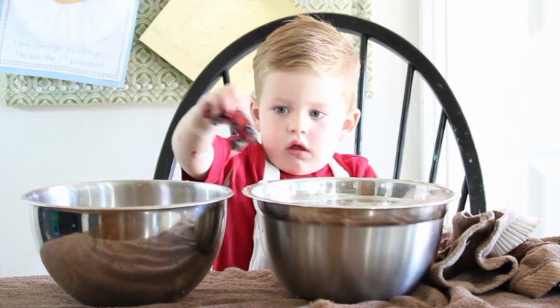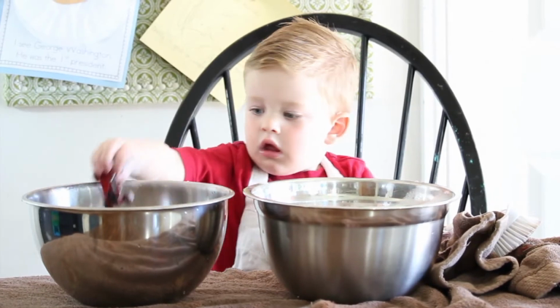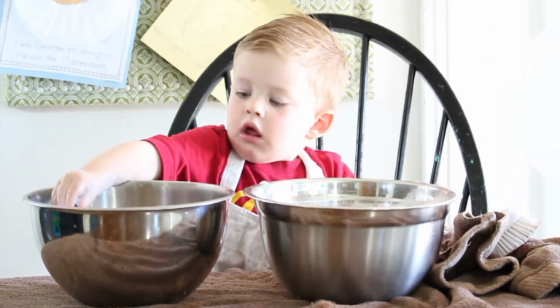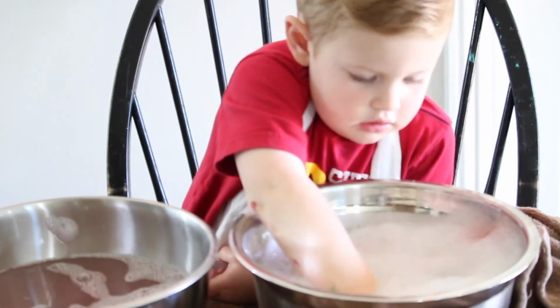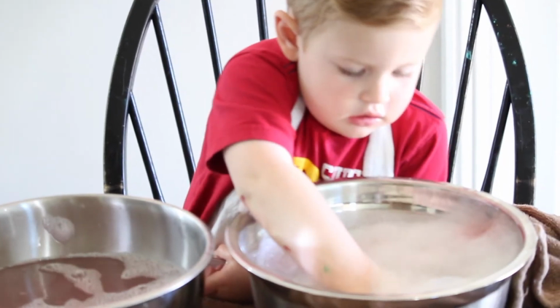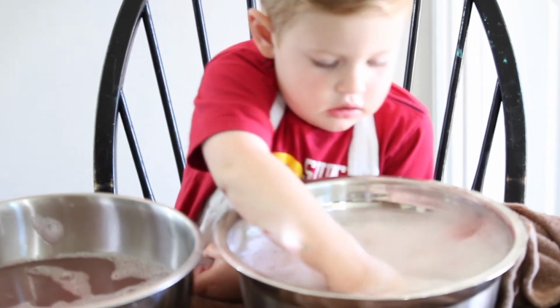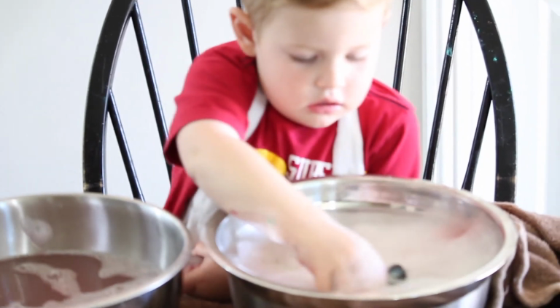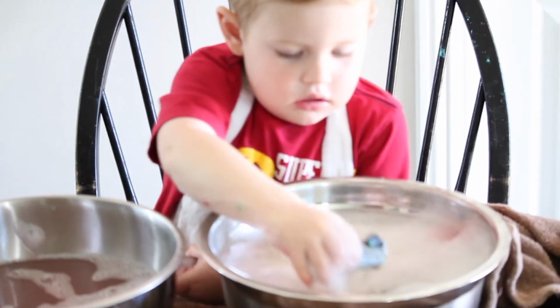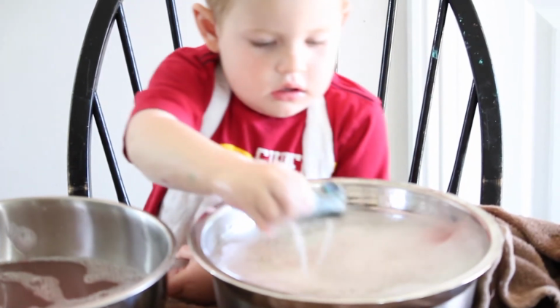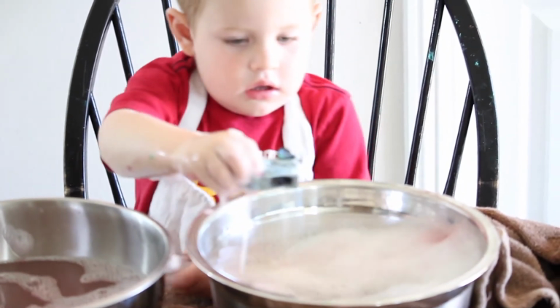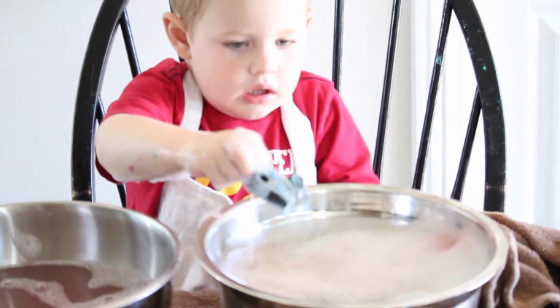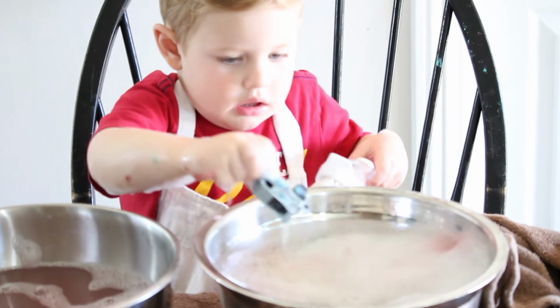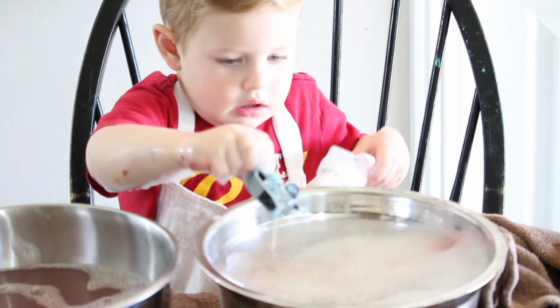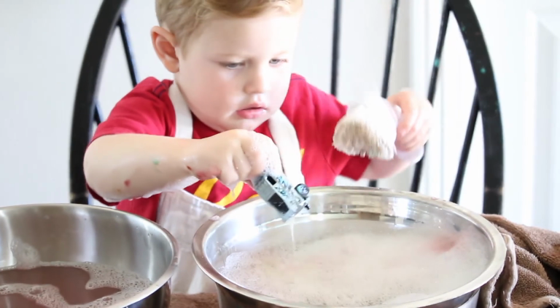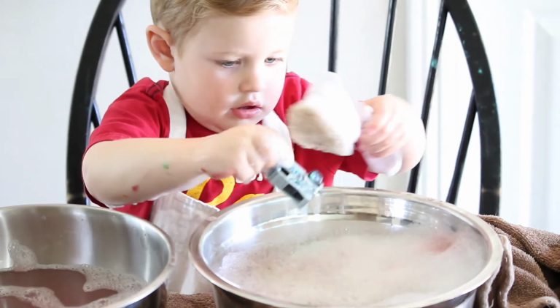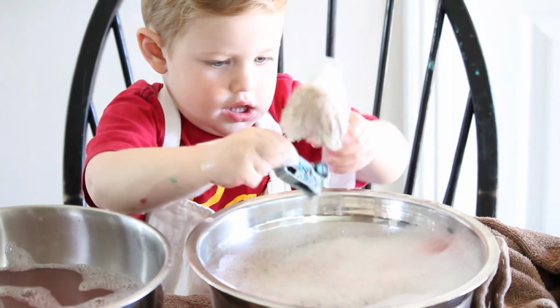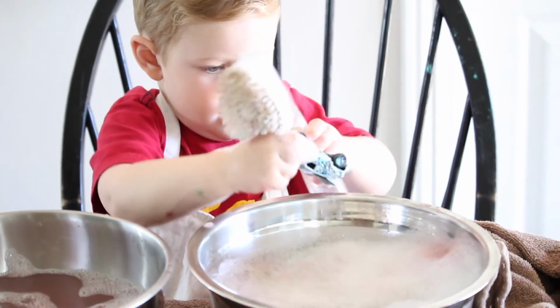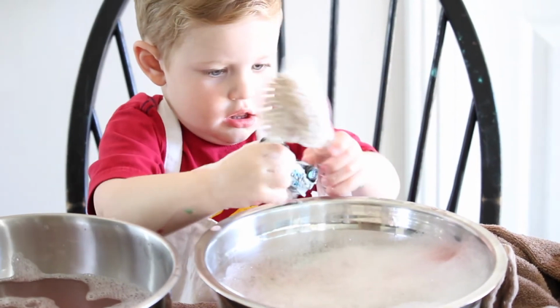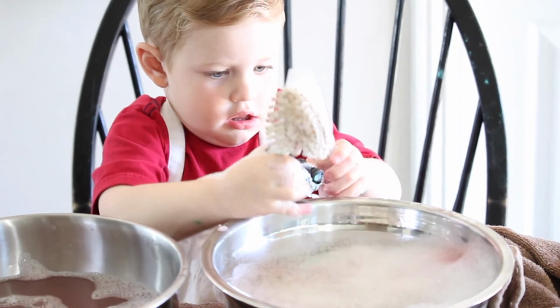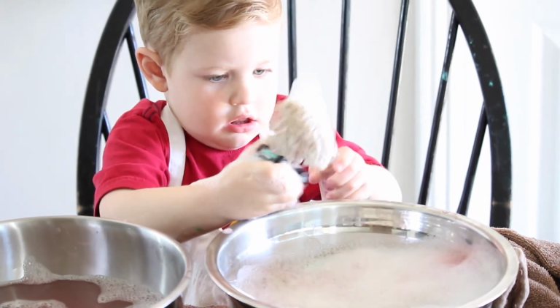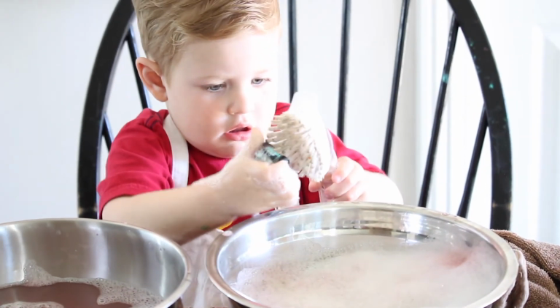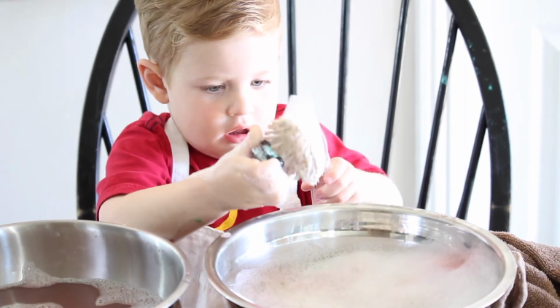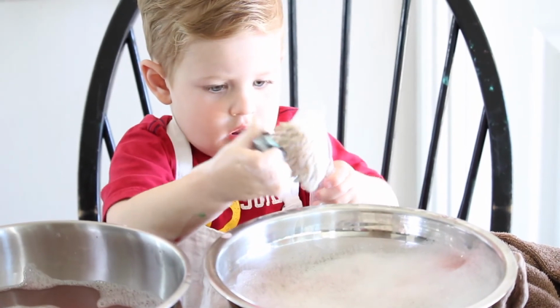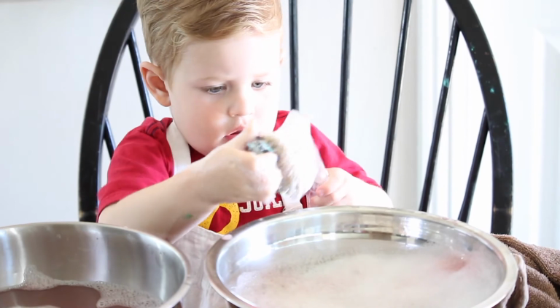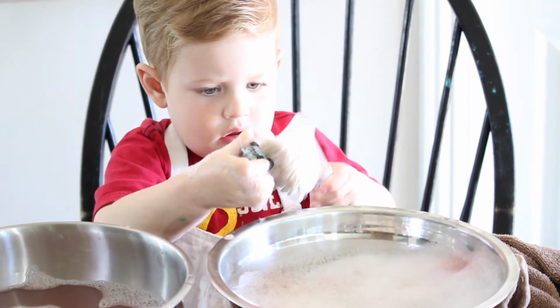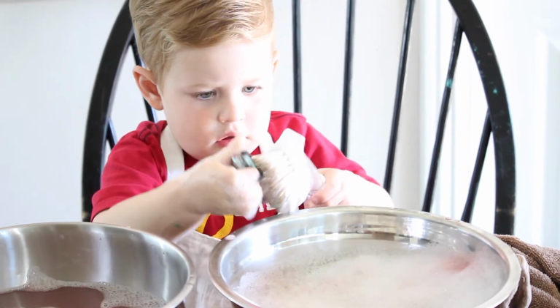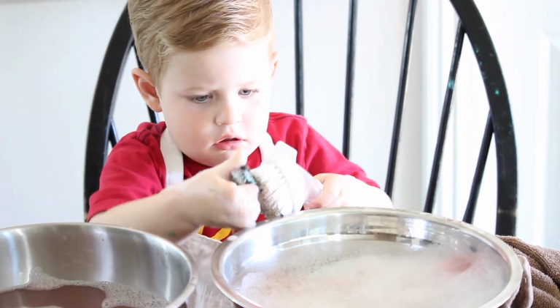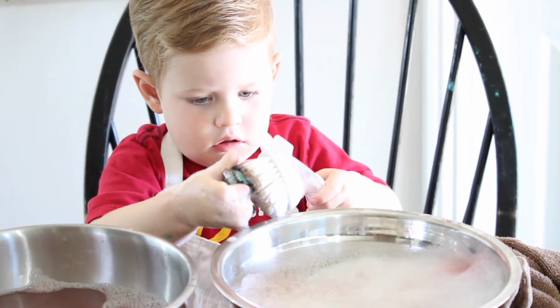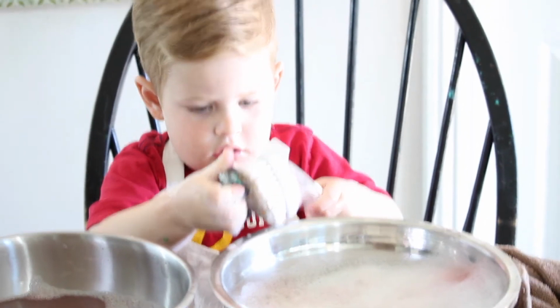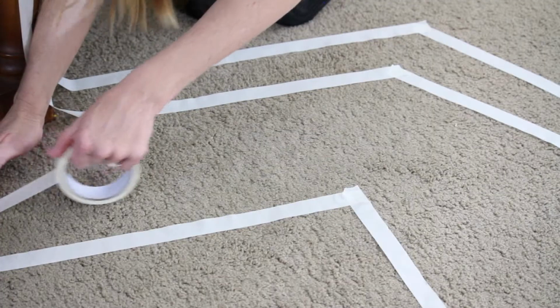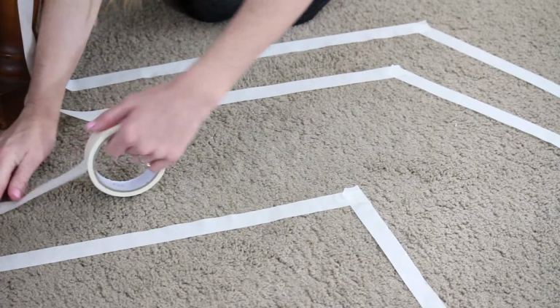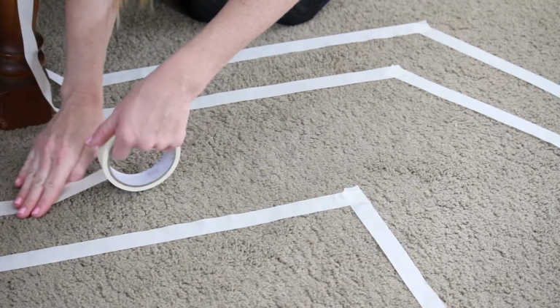After your little ones are done with the paint, it's time for an indoor car wash. Set down a towel, fill one bowl full of soapy bubbly water and one more bowl with clean water. Hand over a brush or rag and let them have fun cleaning up their own mess.